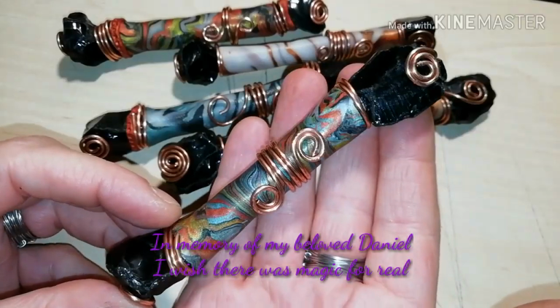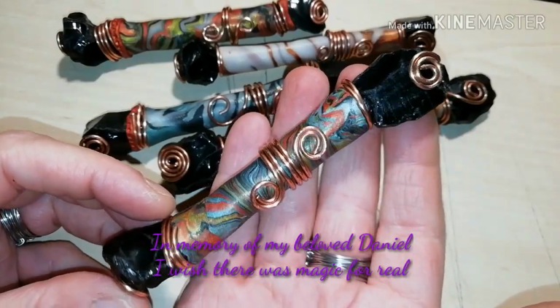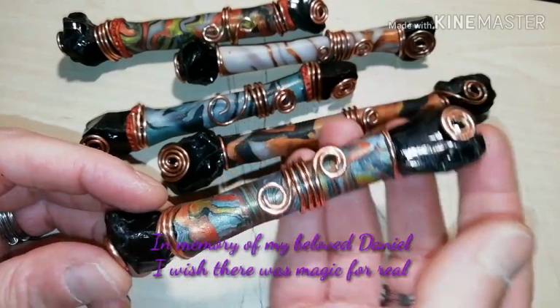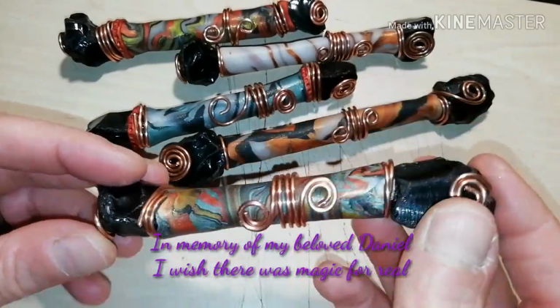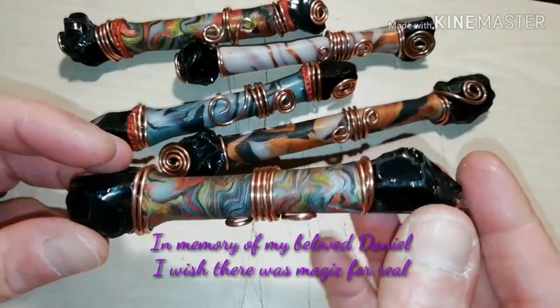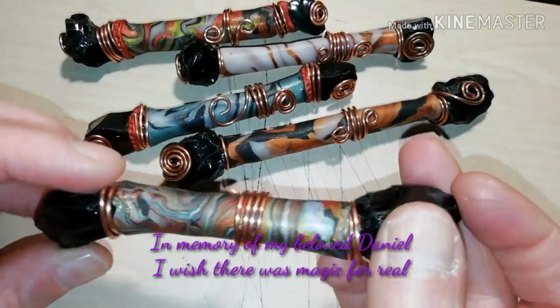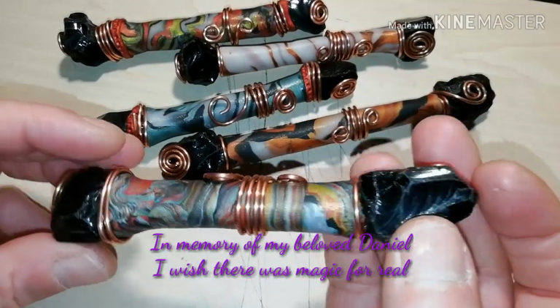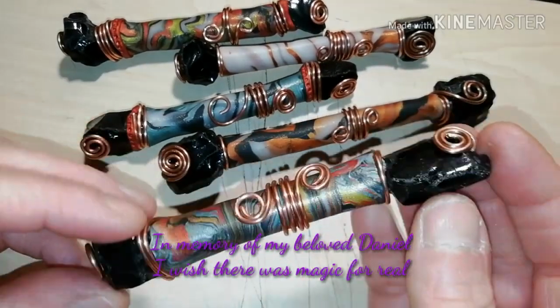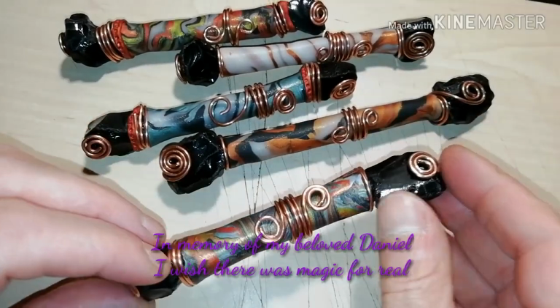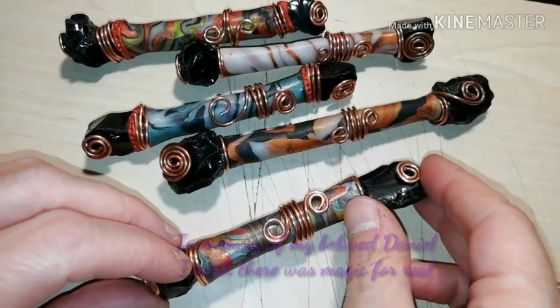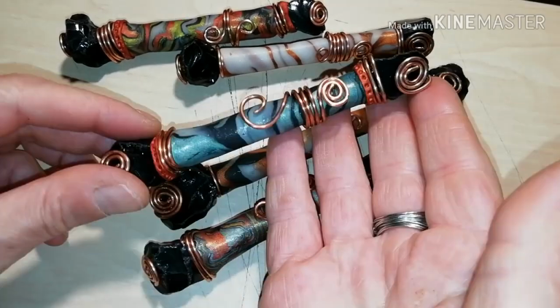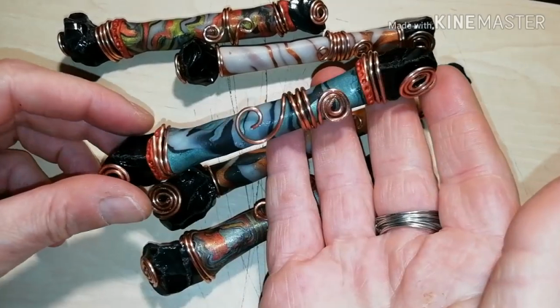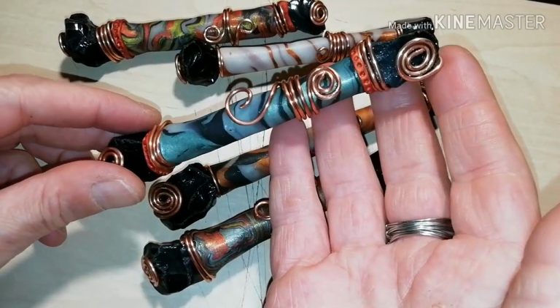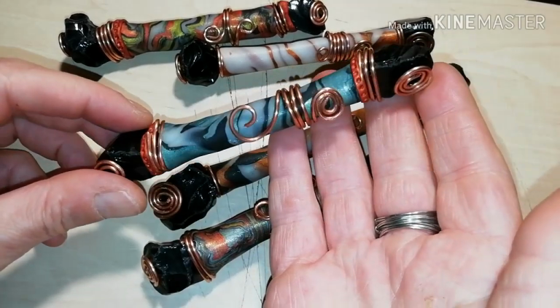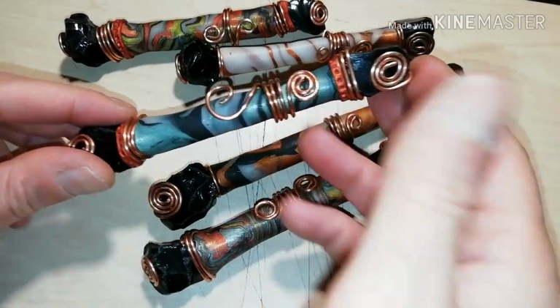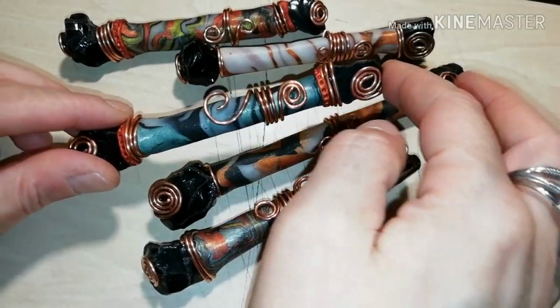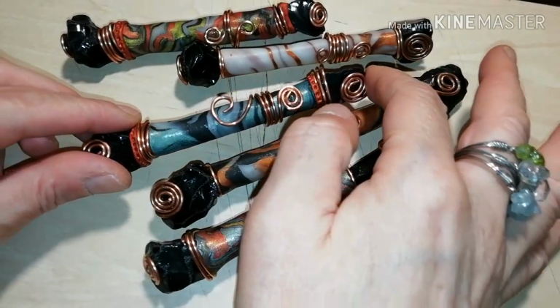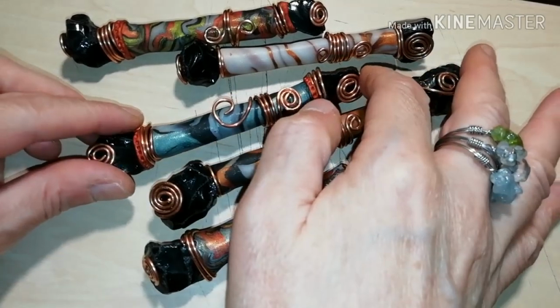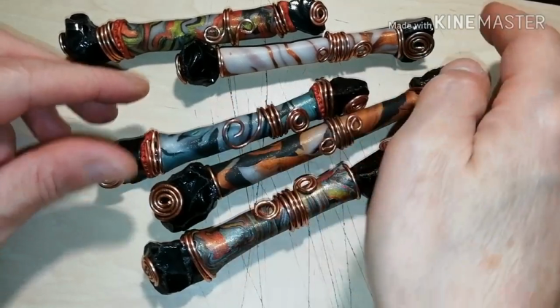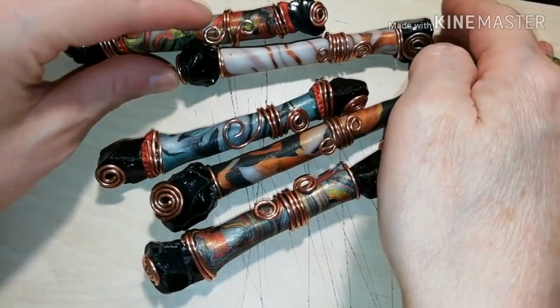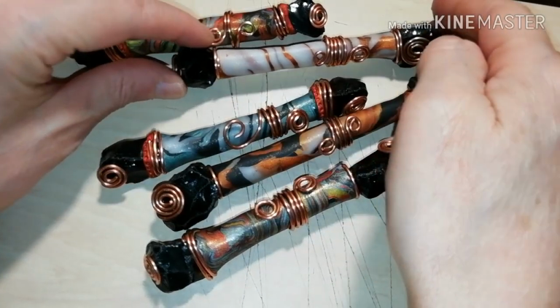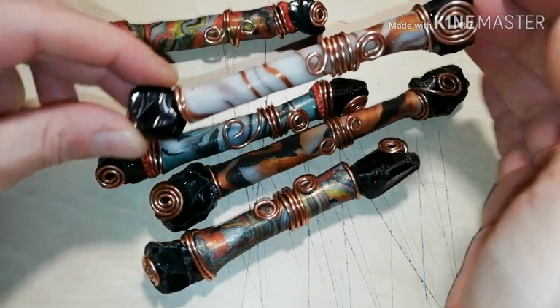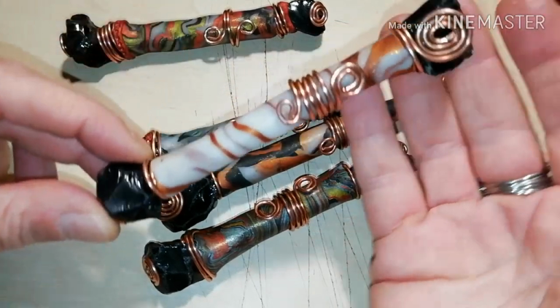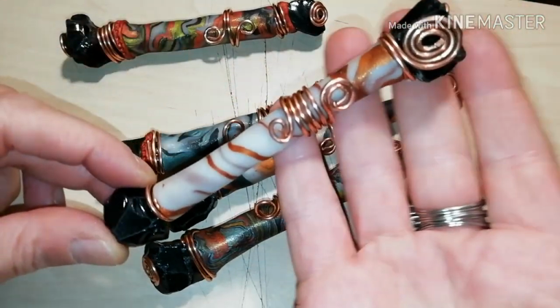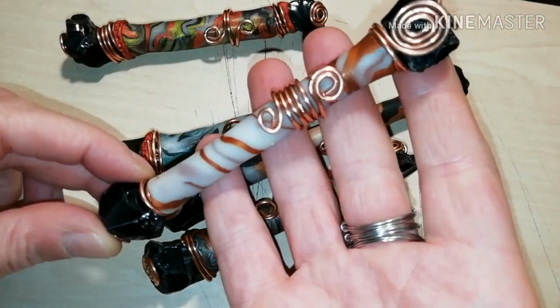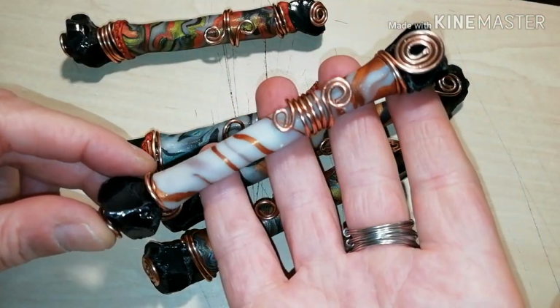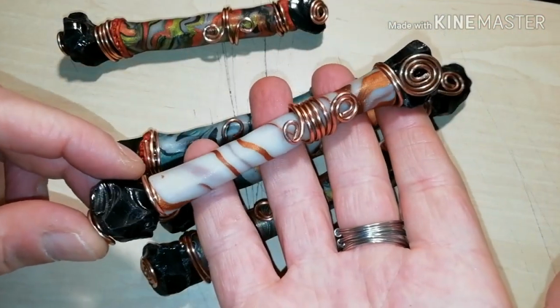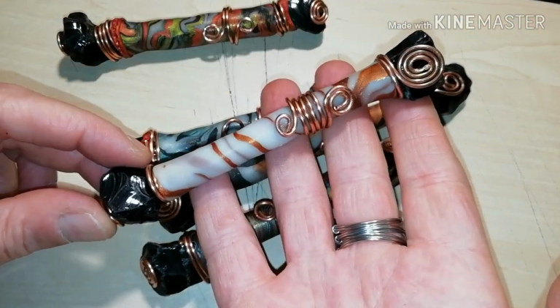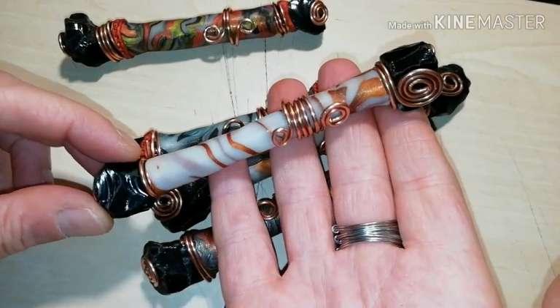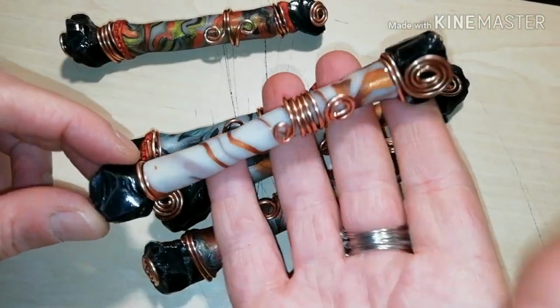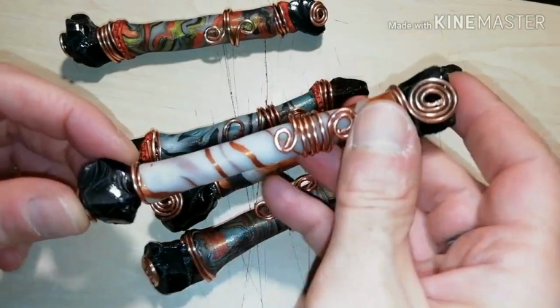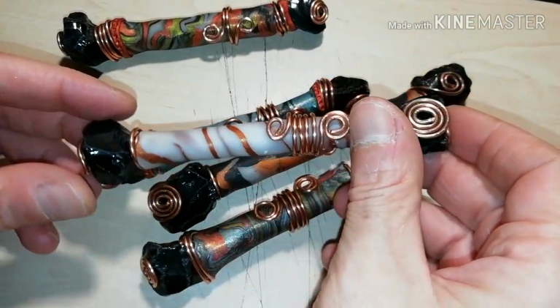Welcome to Babunga's channel. If you want to know how you can make your own crystal therapy obsidian wand, stay with me until the end of this video.